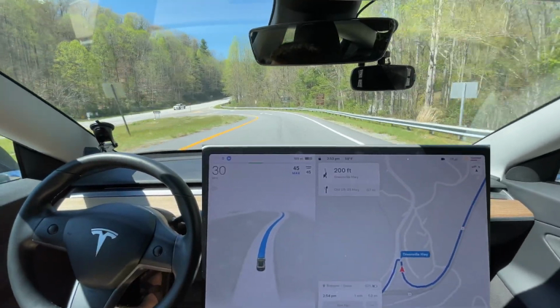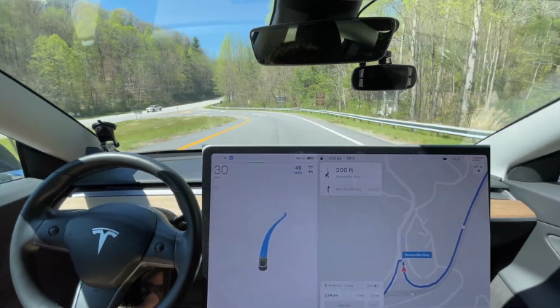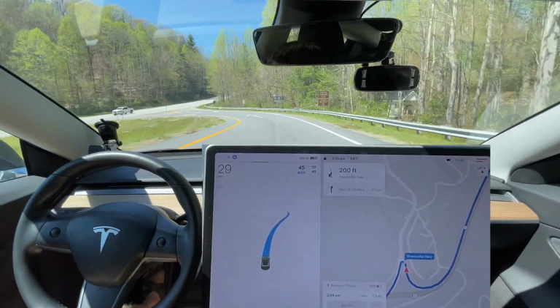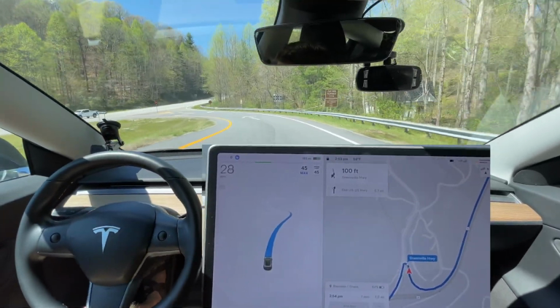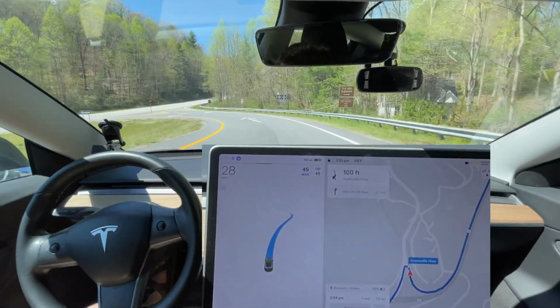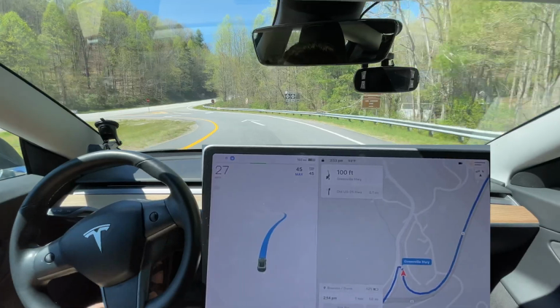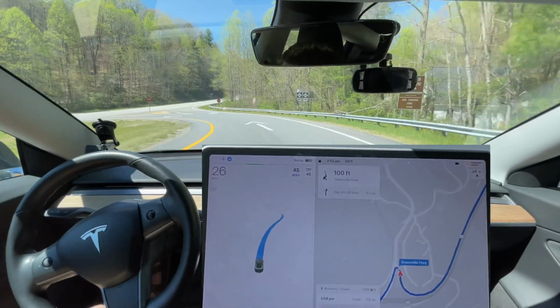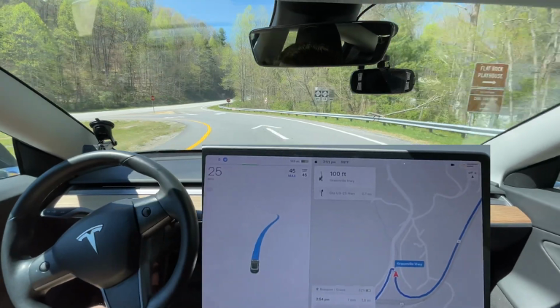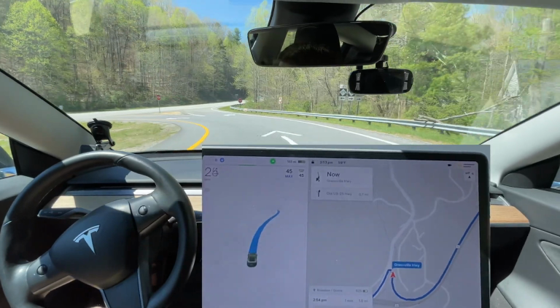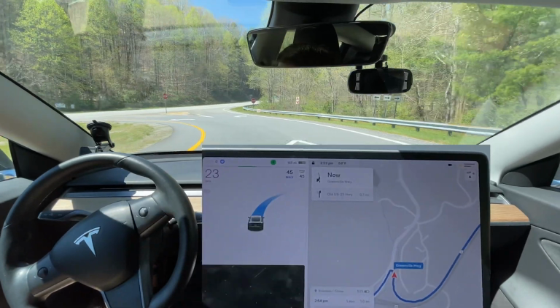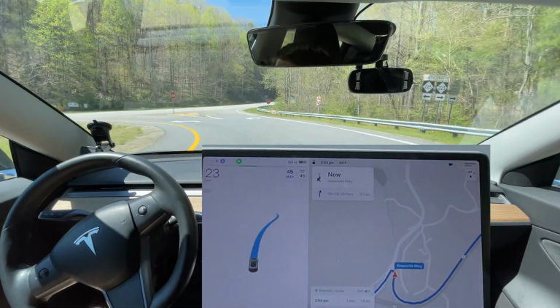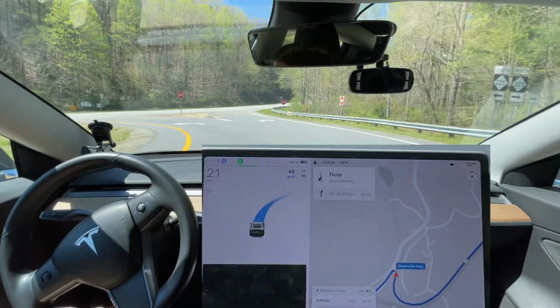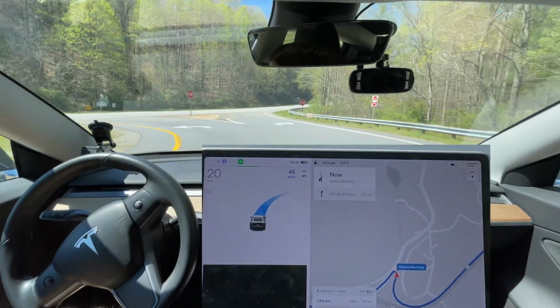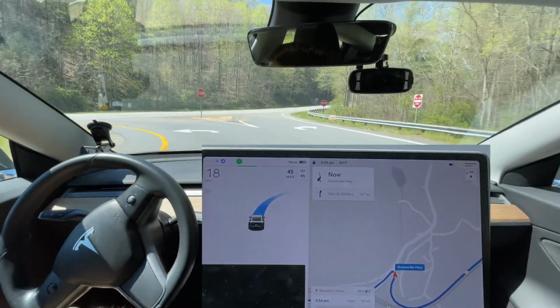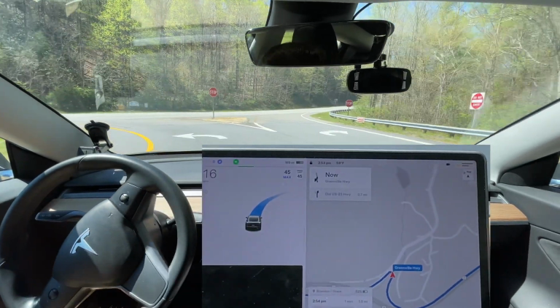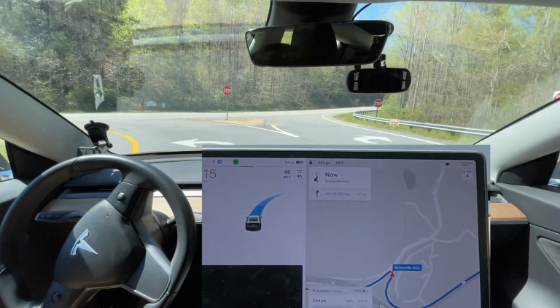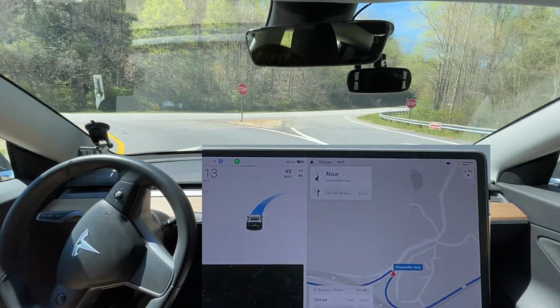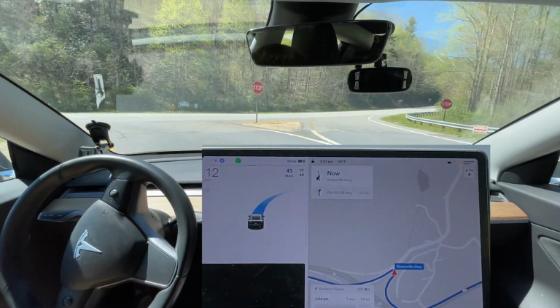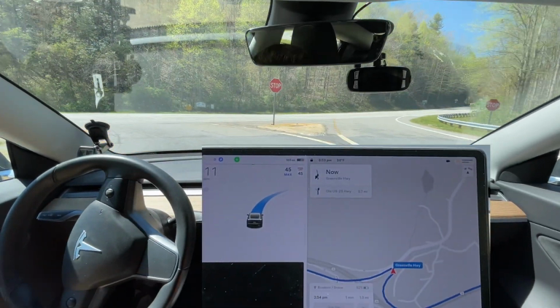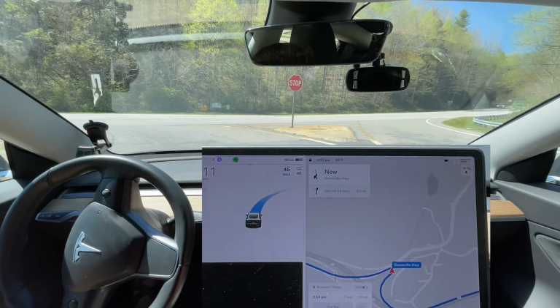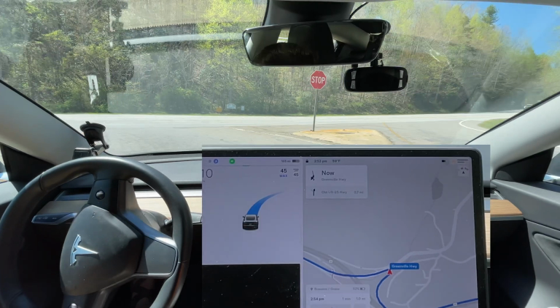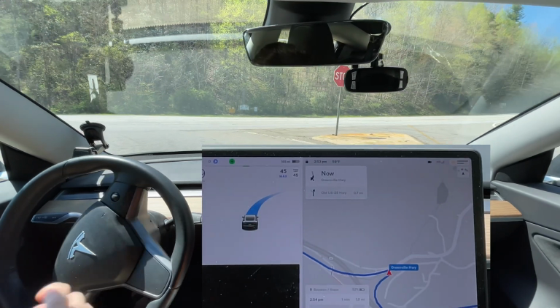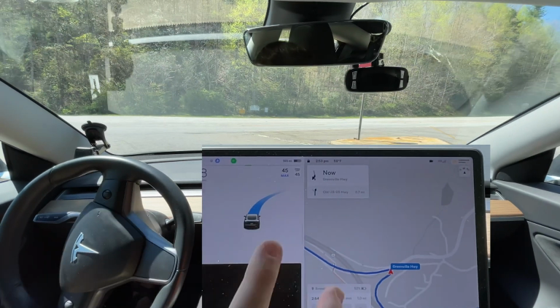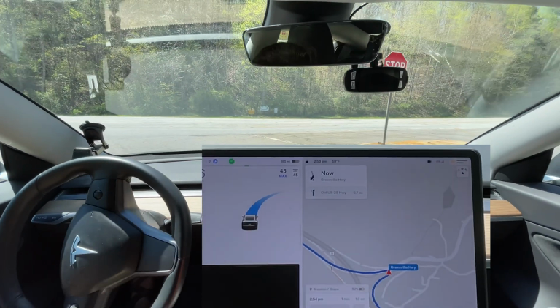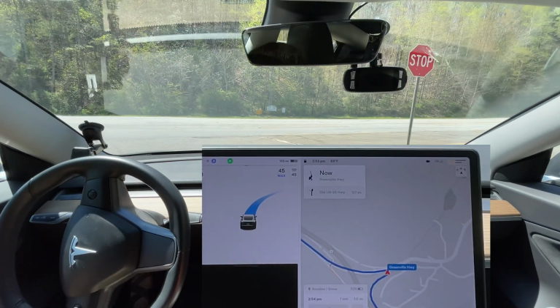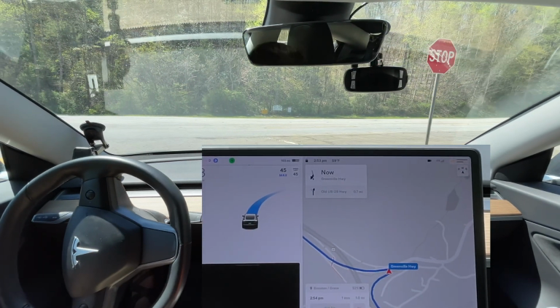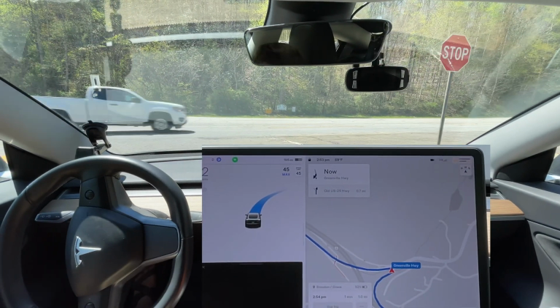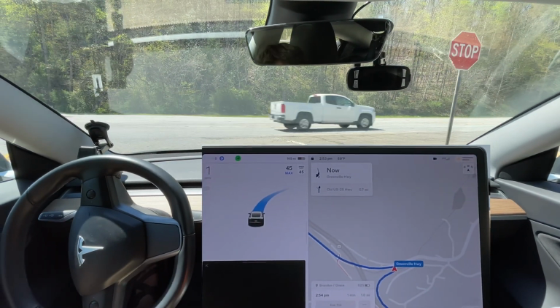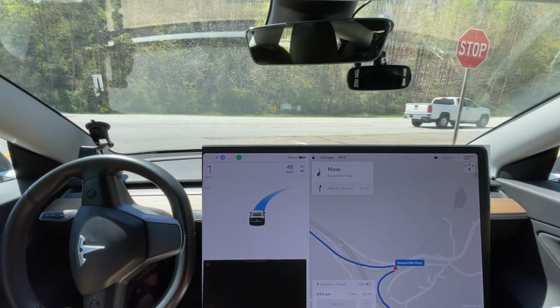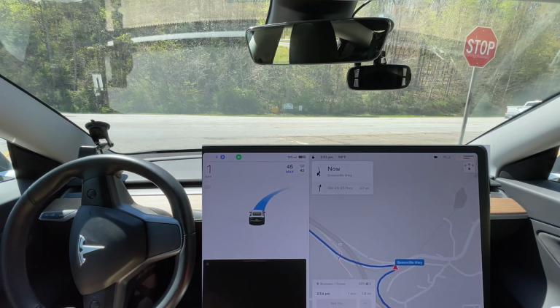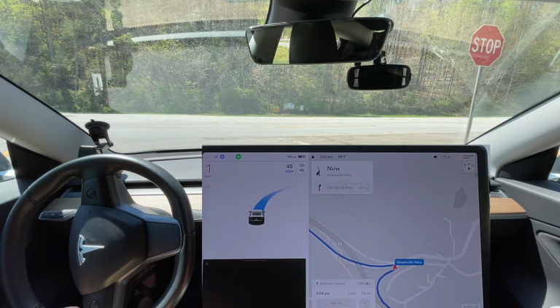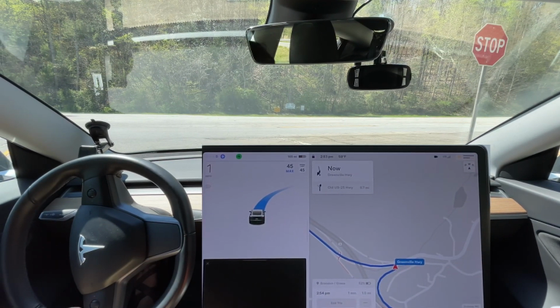Could've been a disengagement — besides the speed limit changes, I don't think I even... oh well, that one stop sign — I did have to intervene.